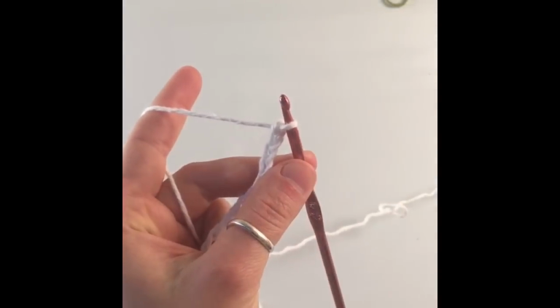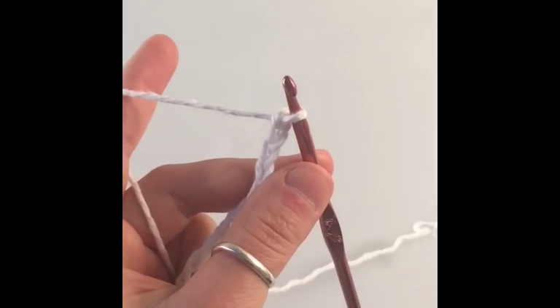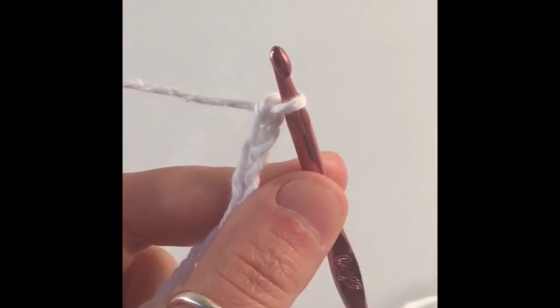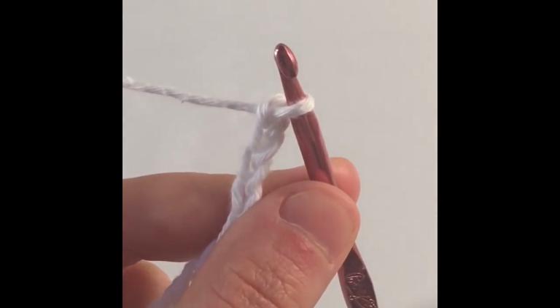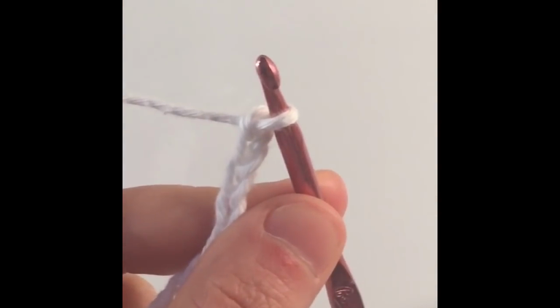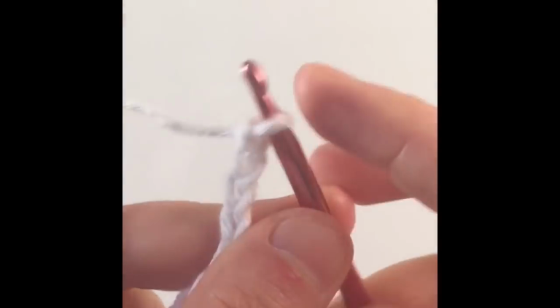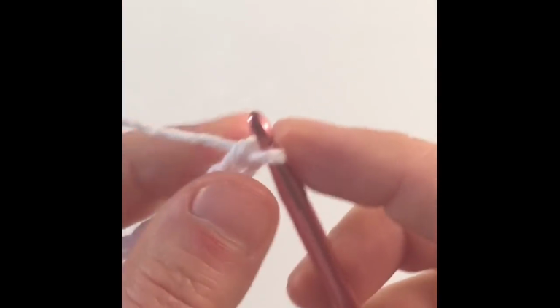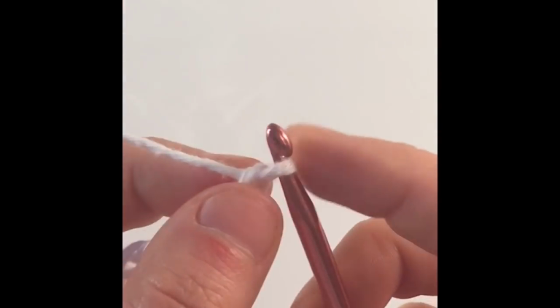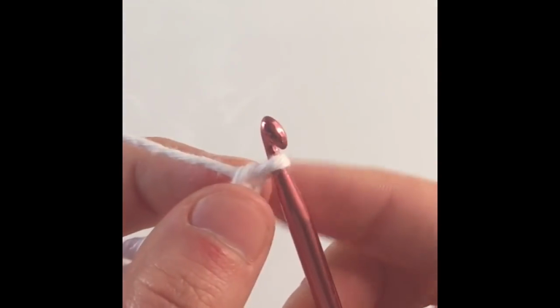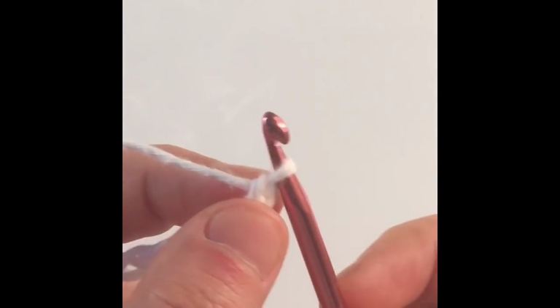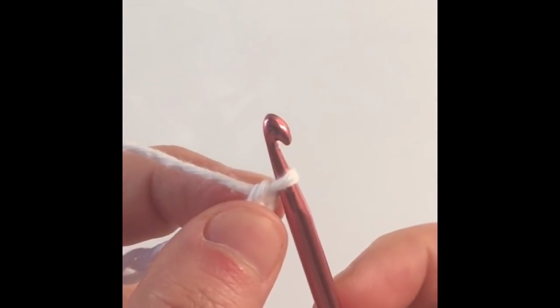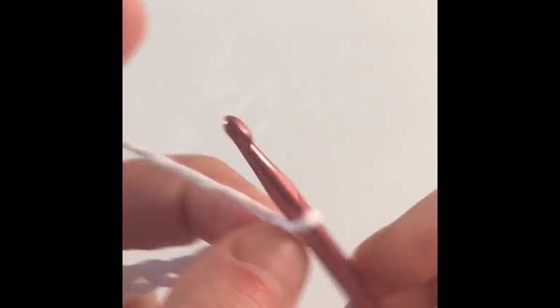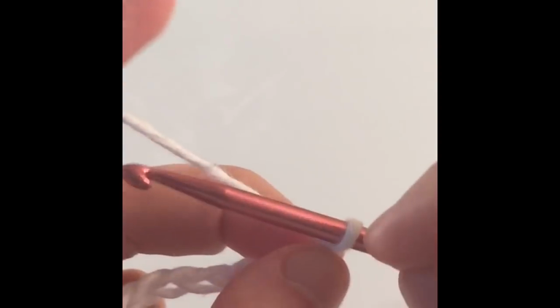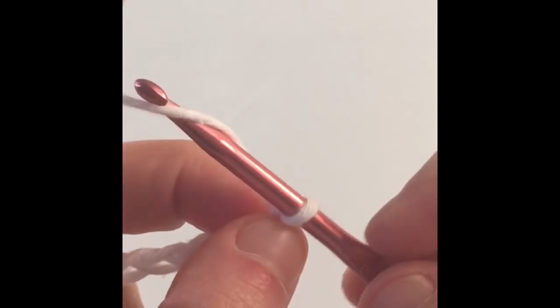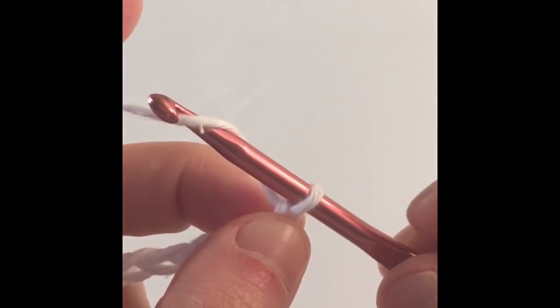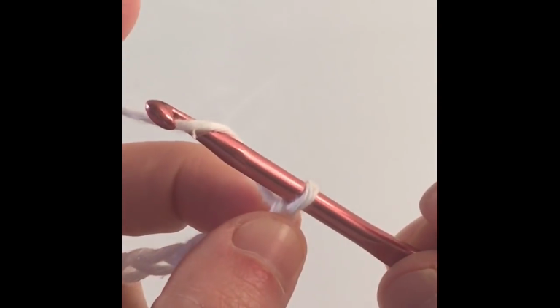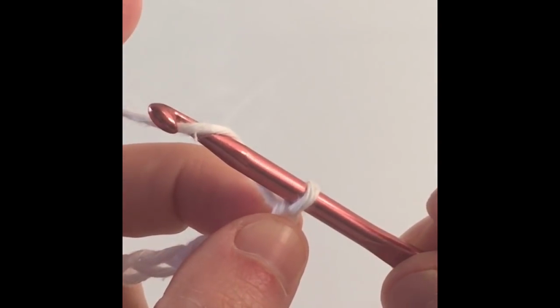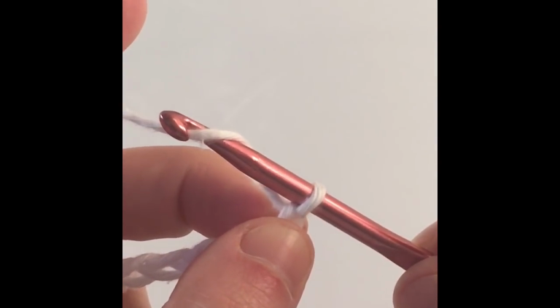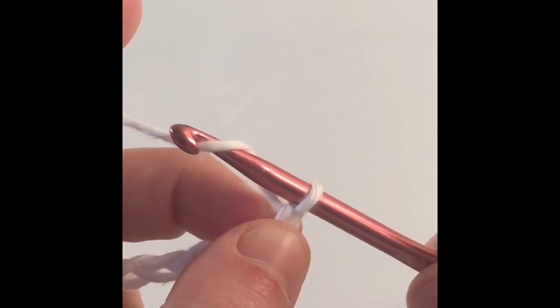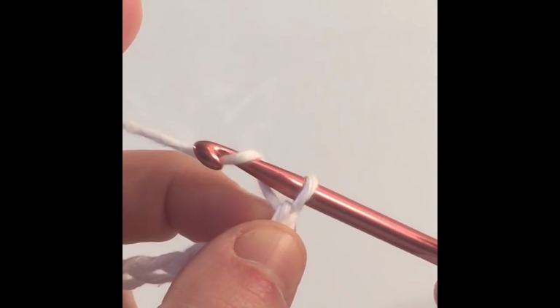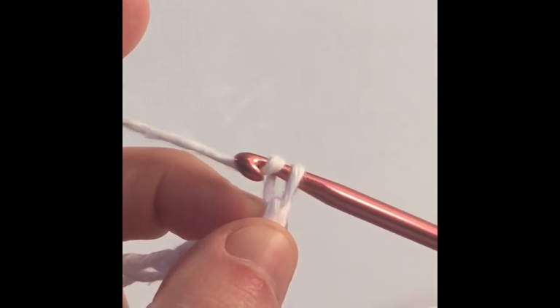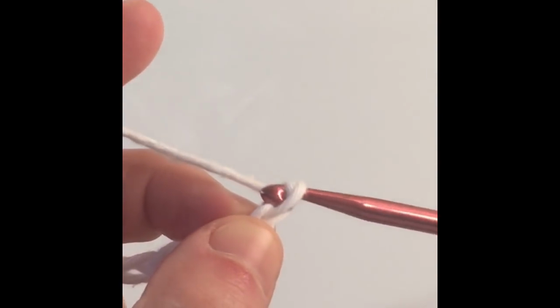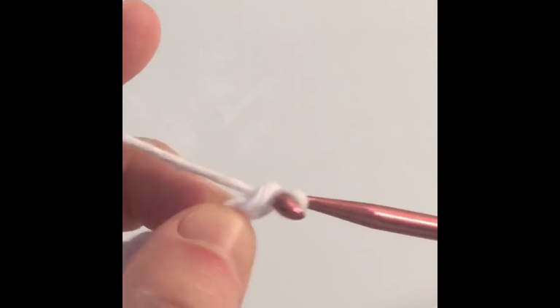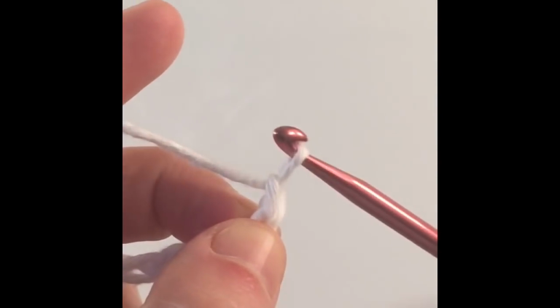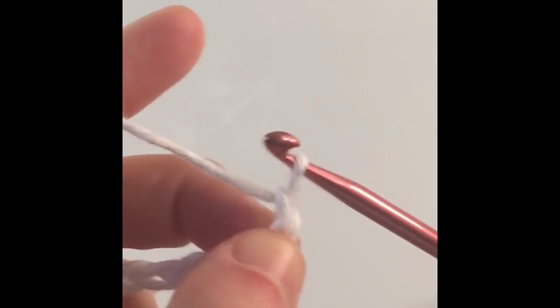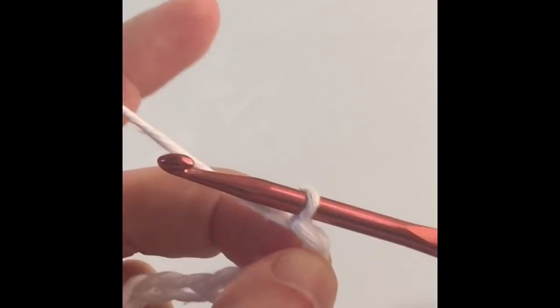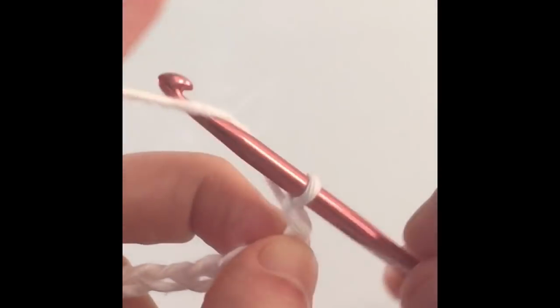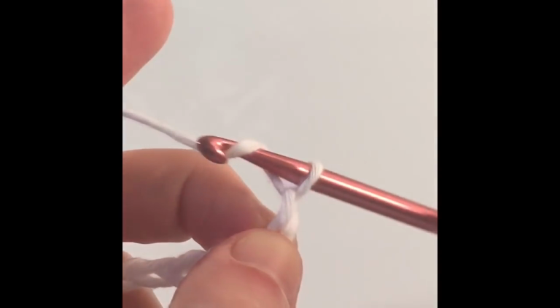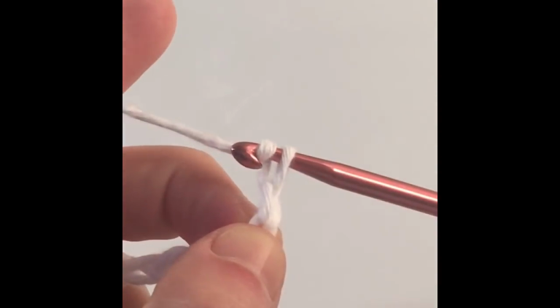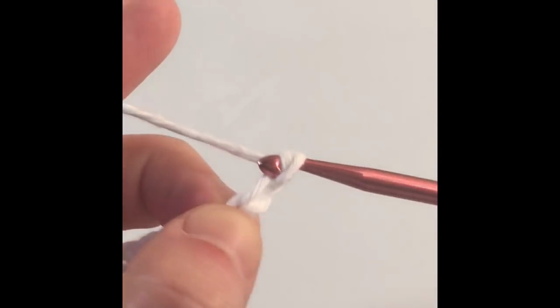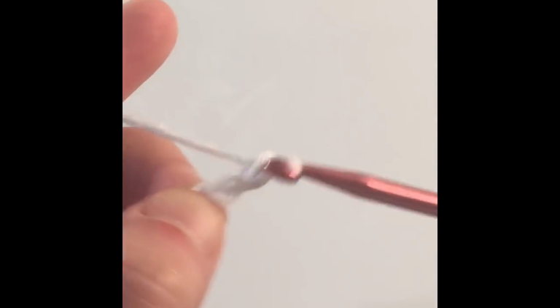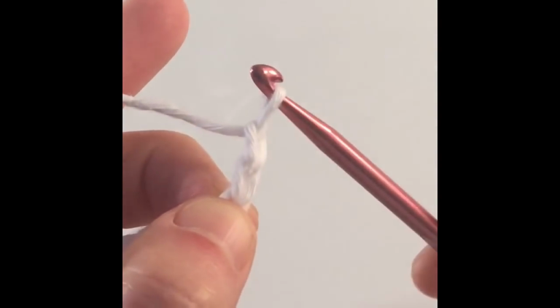Give it at least an extra inch. I've made a chain — circumference of your head. If you need these measurements, there are measurements in the description below. Now we're going to chain 2, and this is the beginning of row 1.